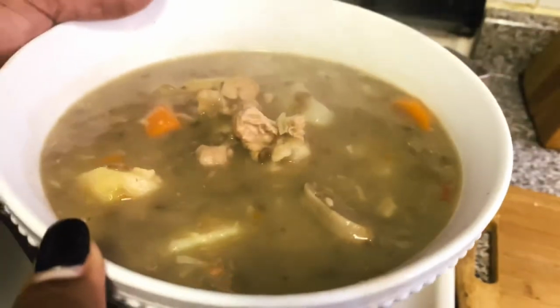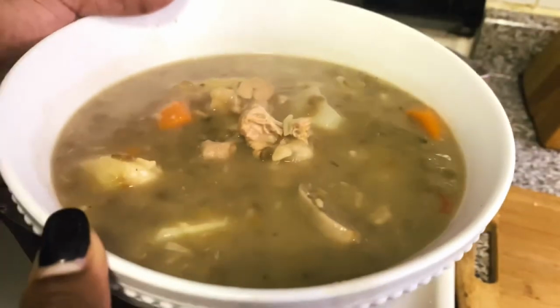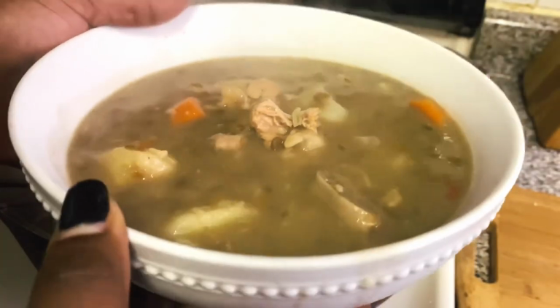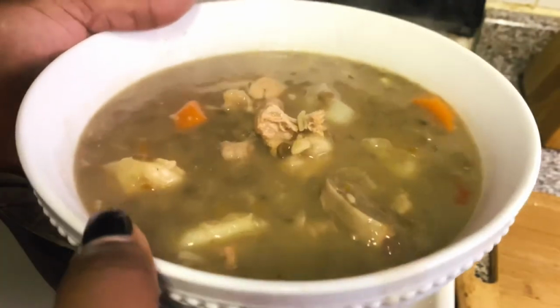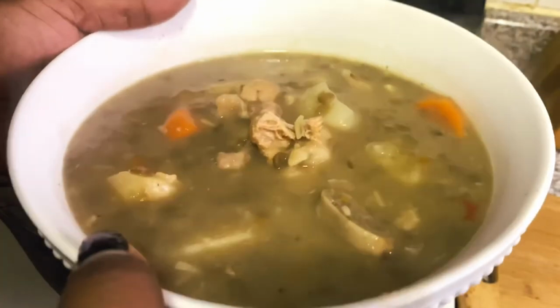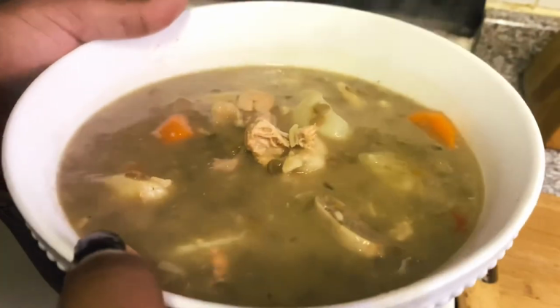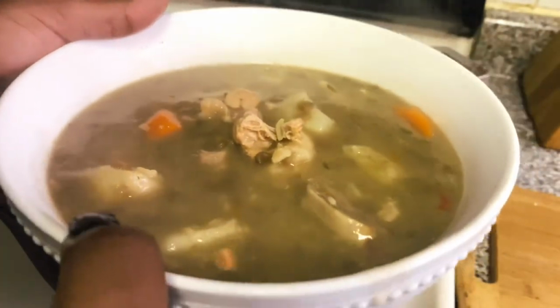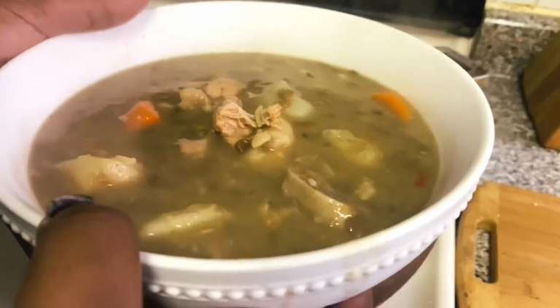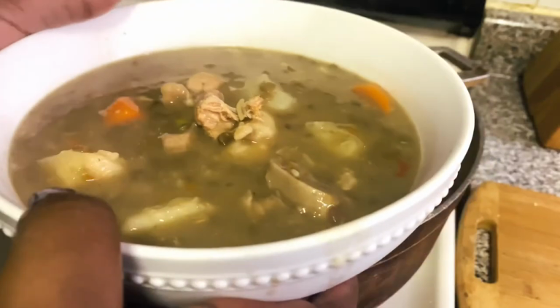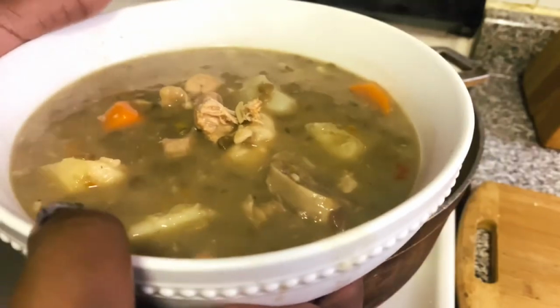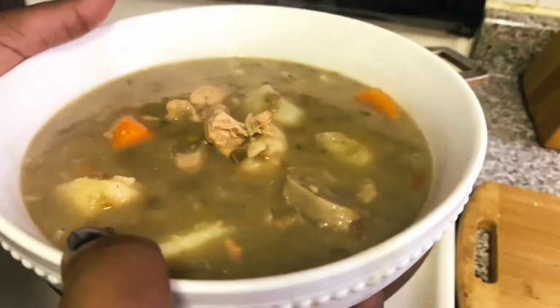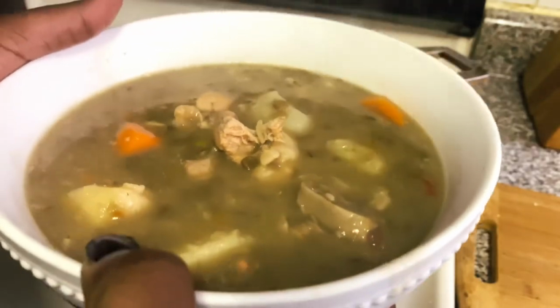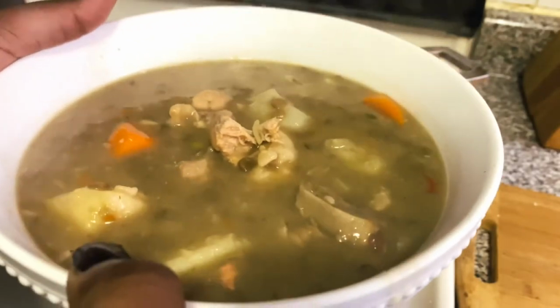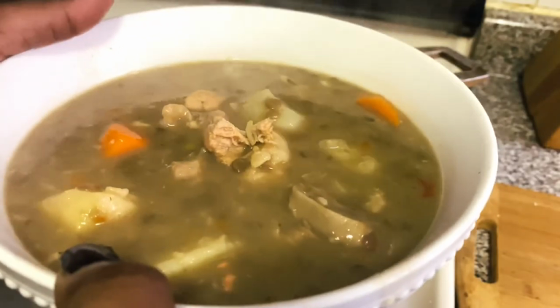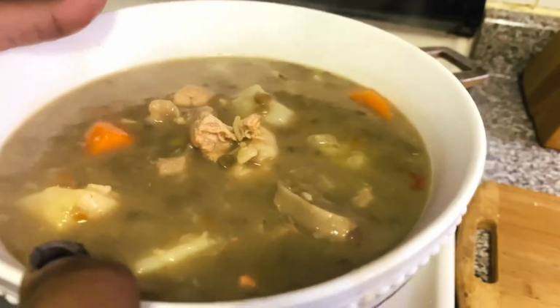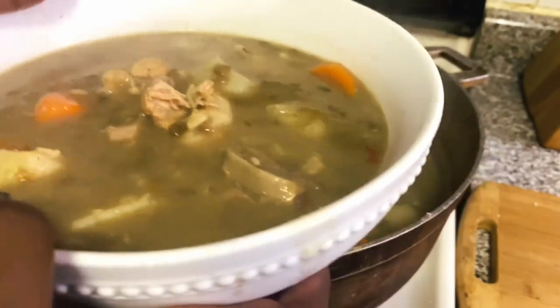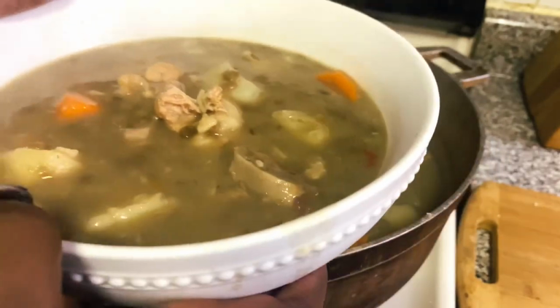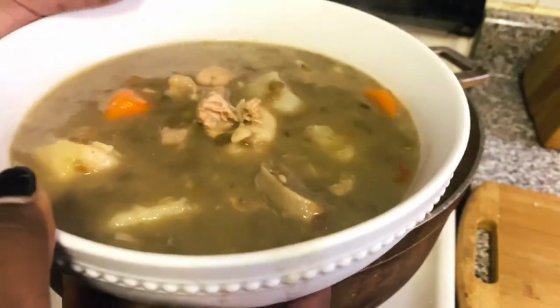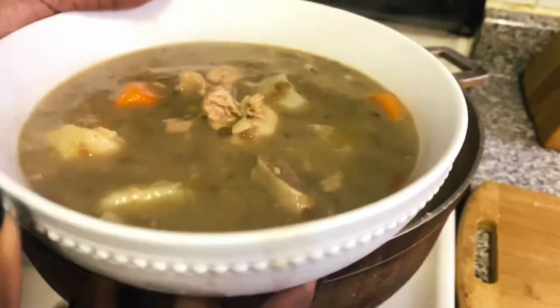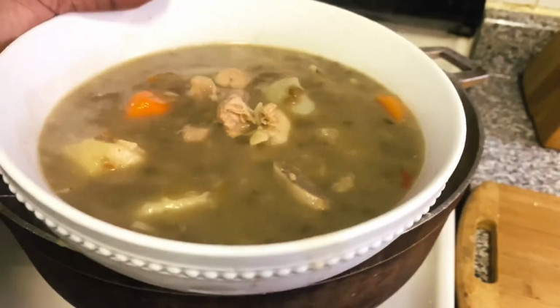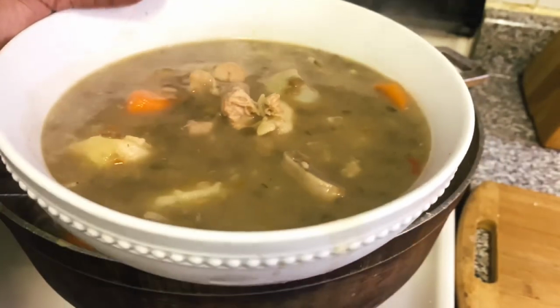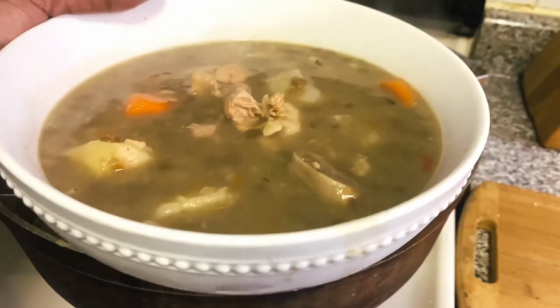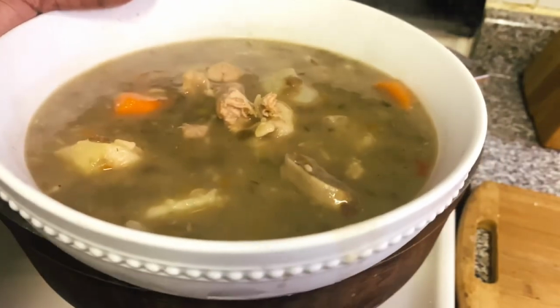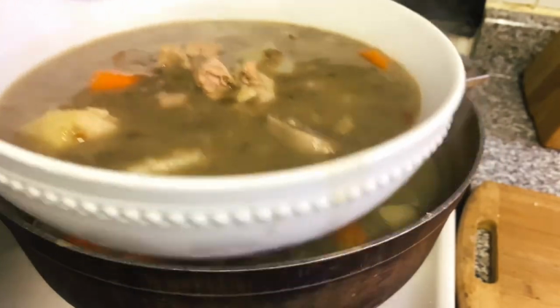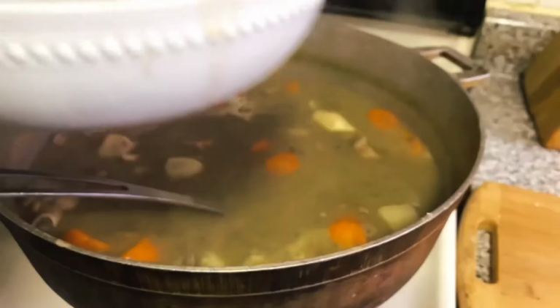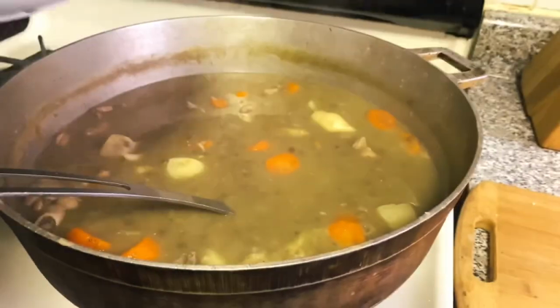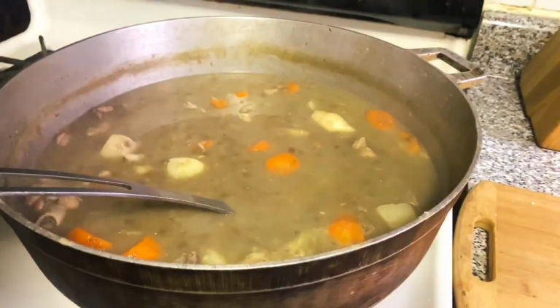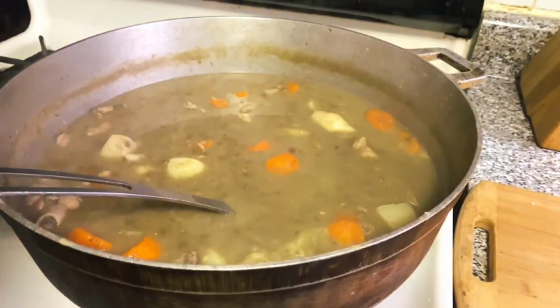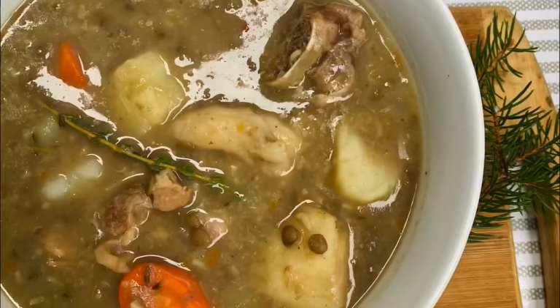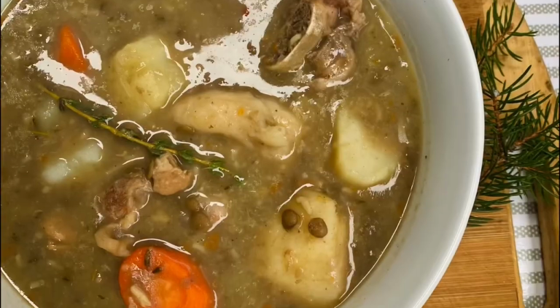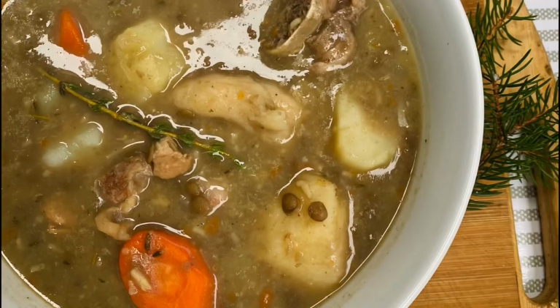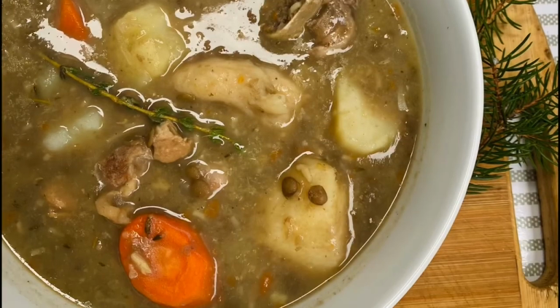Let me know in the comments what your favorite soup is — I would really love to know. And as always, I'll see you lovely people in my next one. Later!